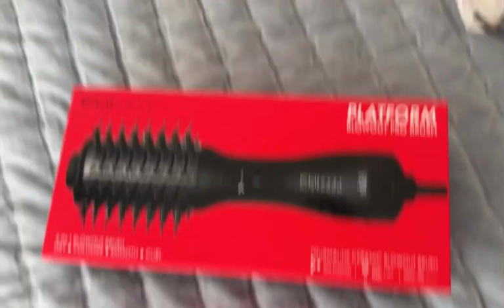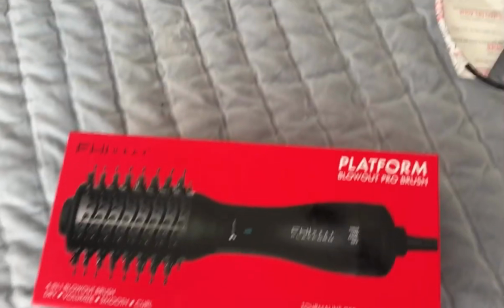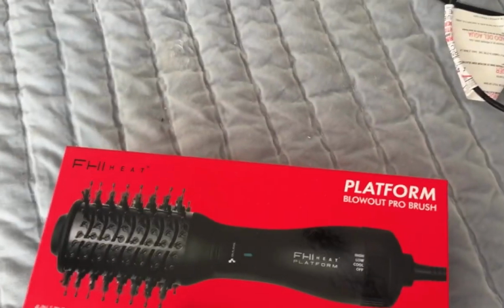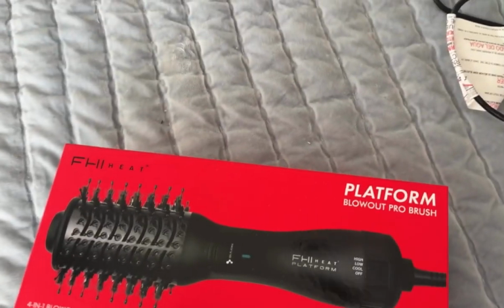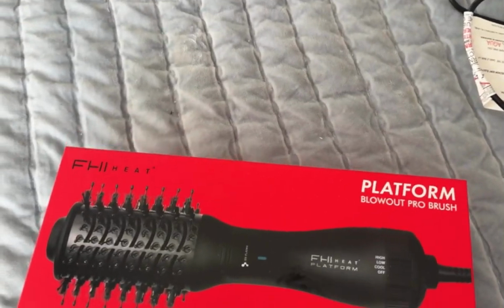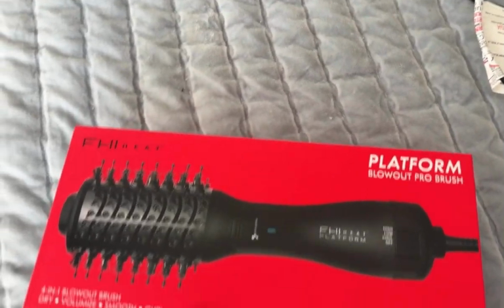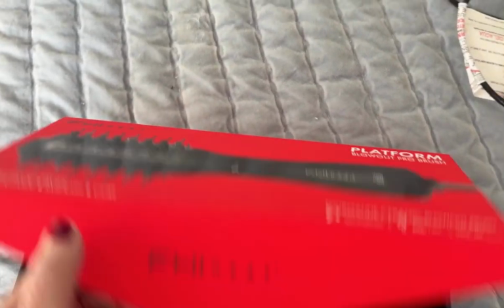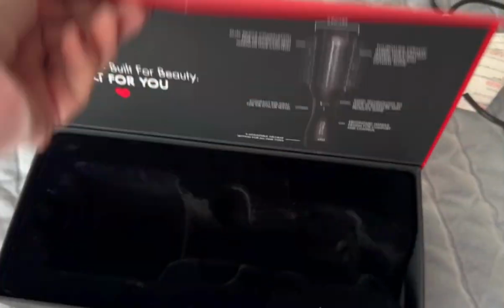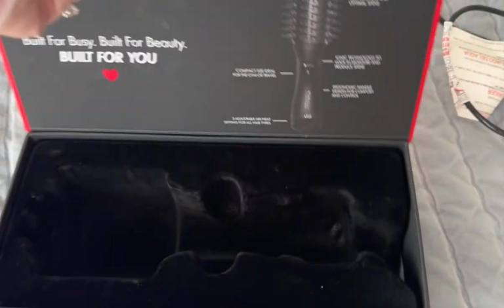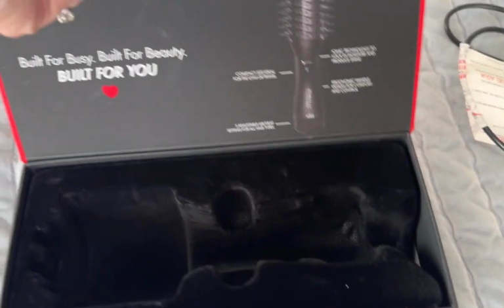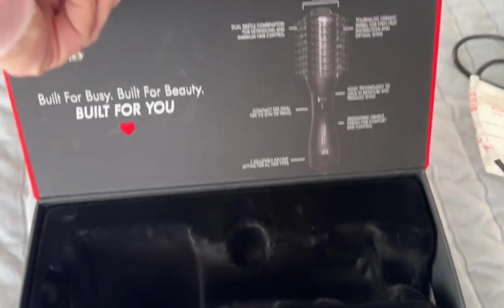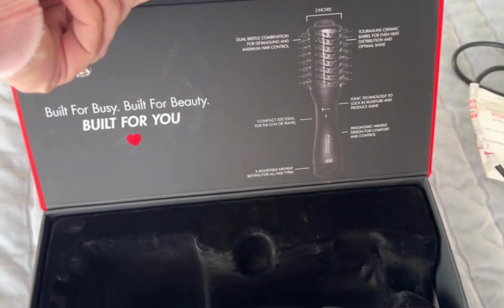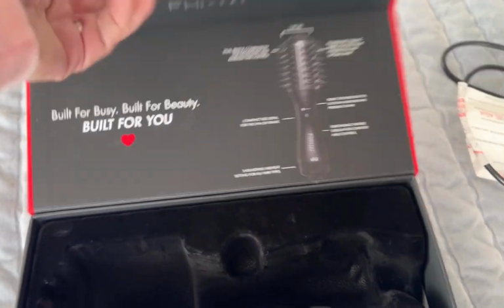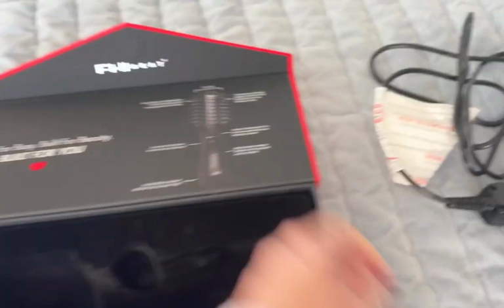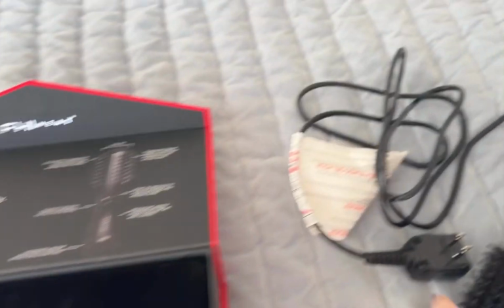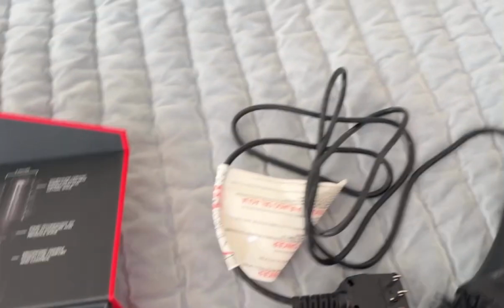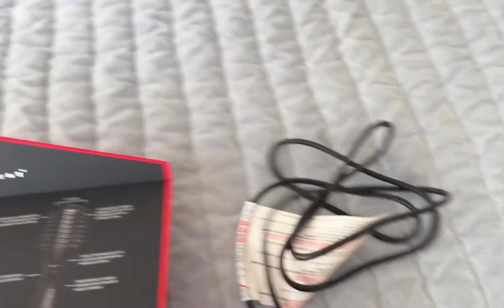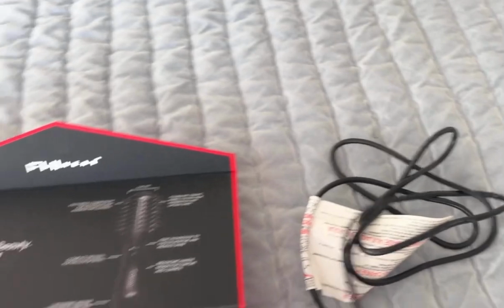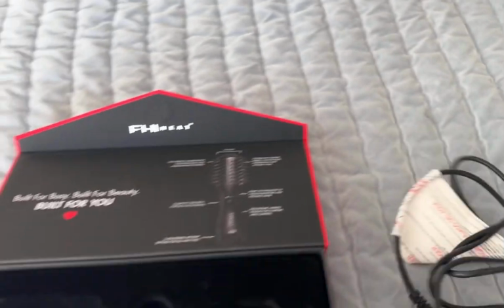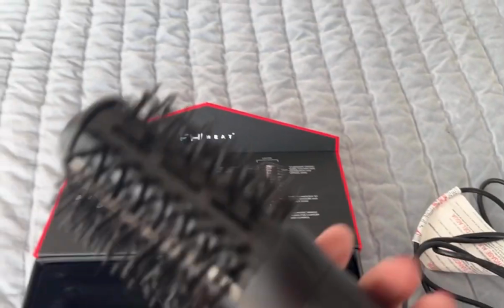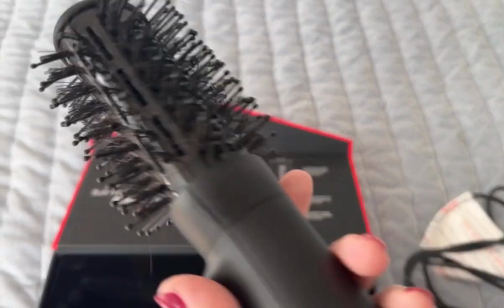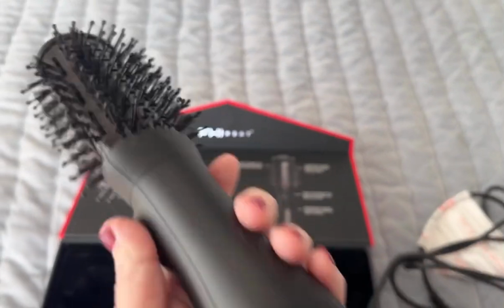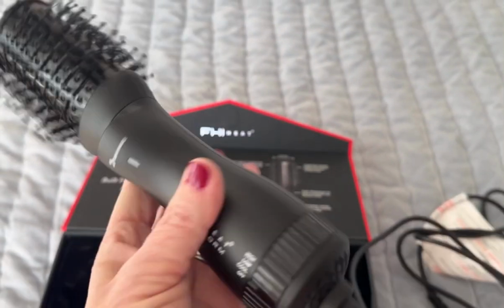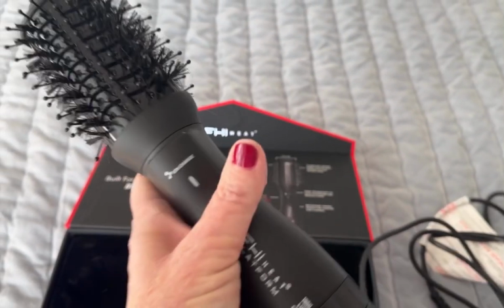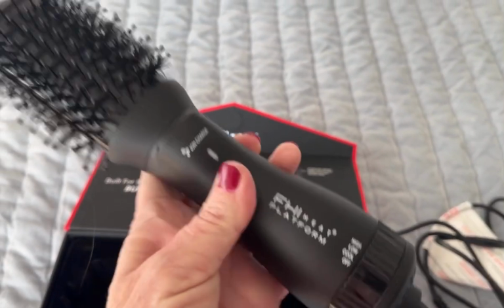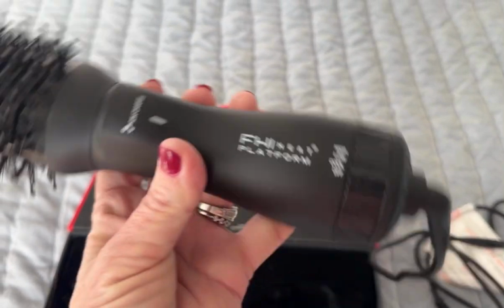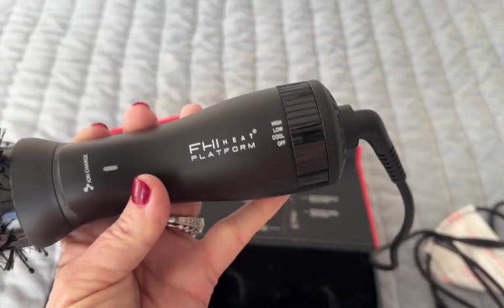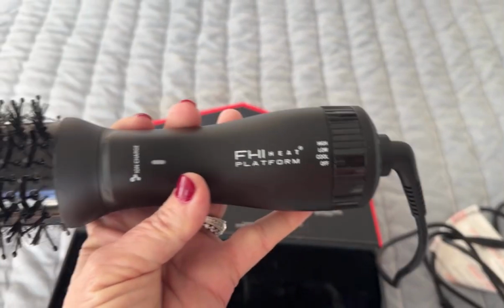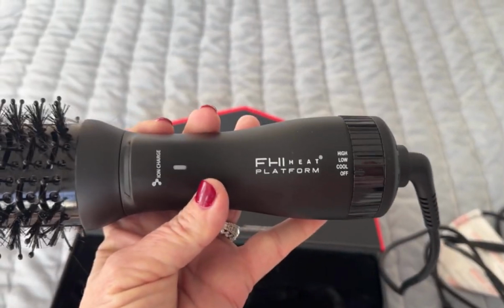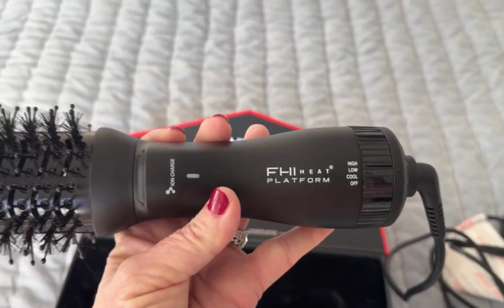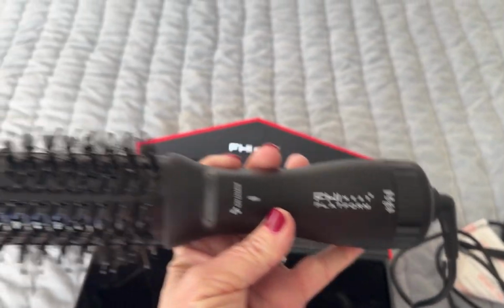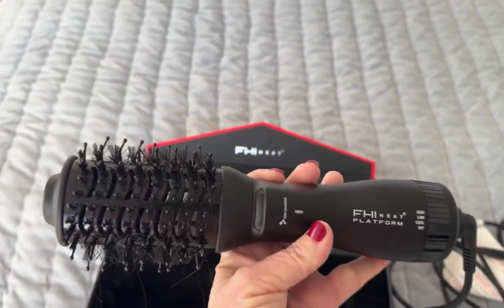This is the FHI Heat Platform Blowout Brush. This is a four-in-one tool — it dries, volumizes, smooths, and curls your hair.